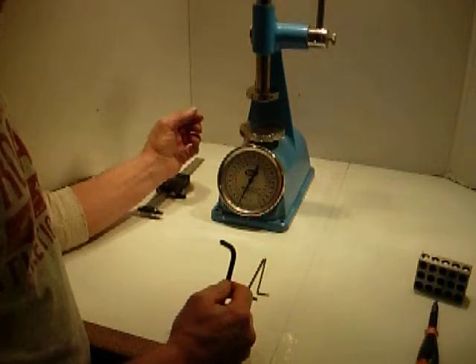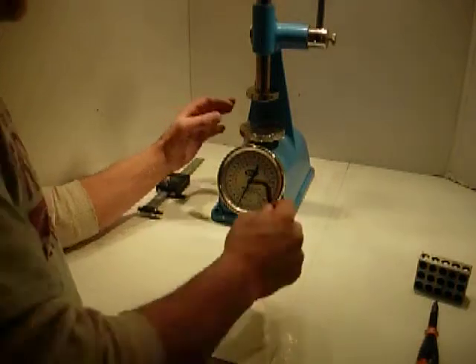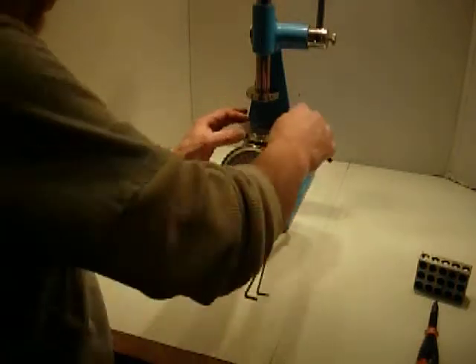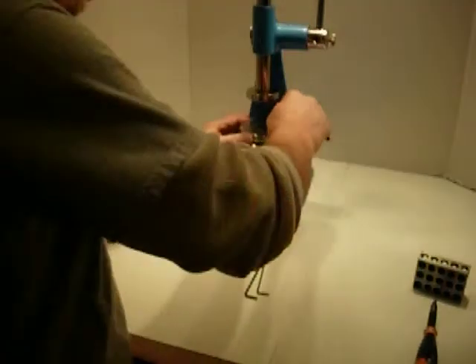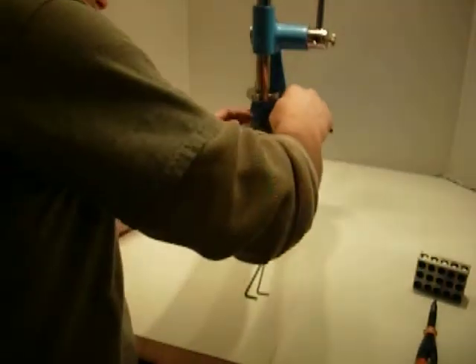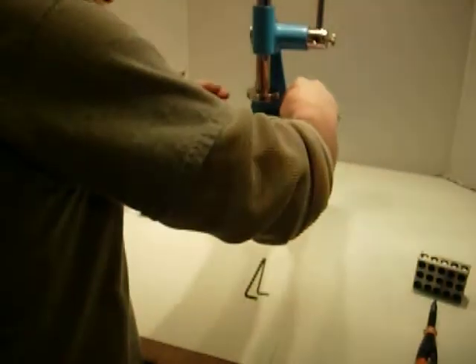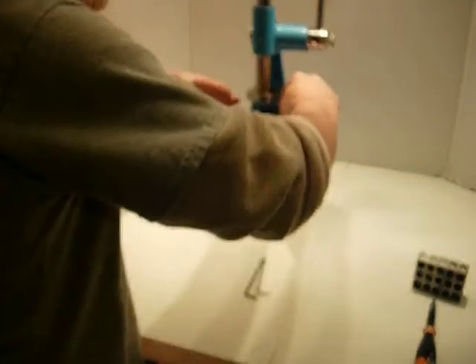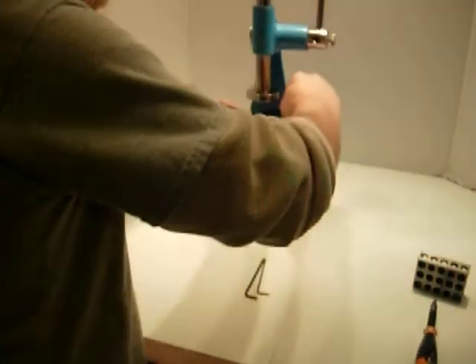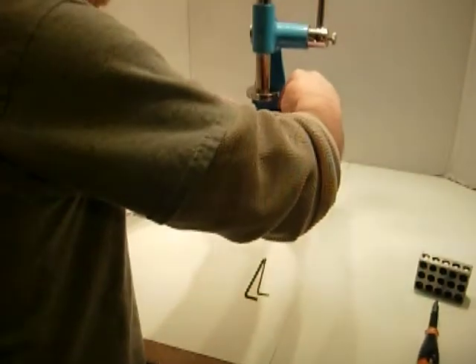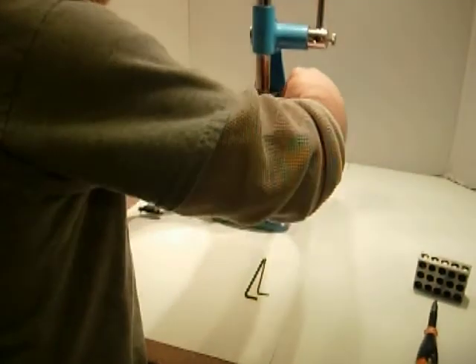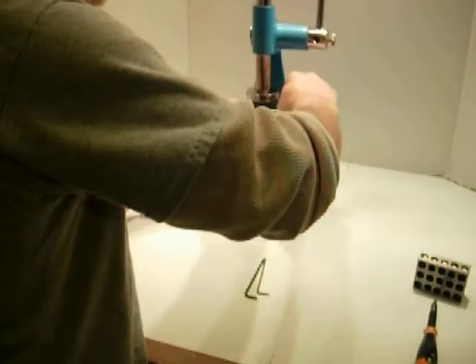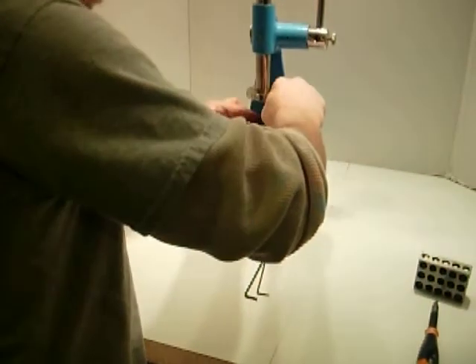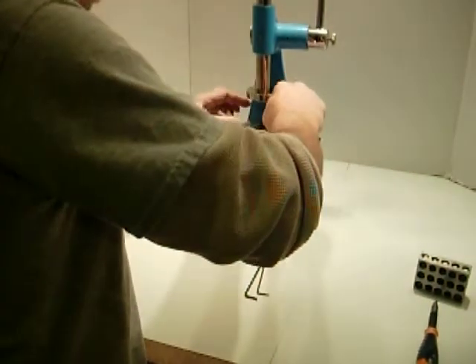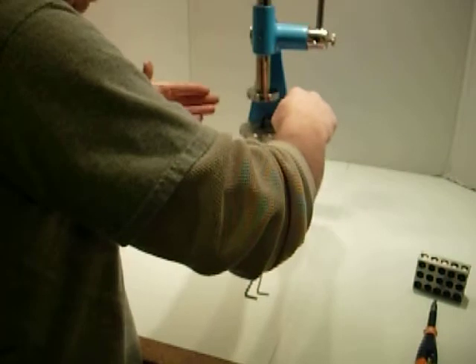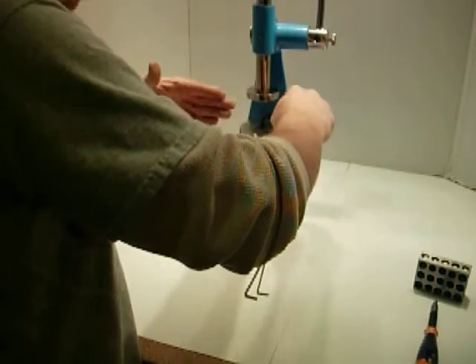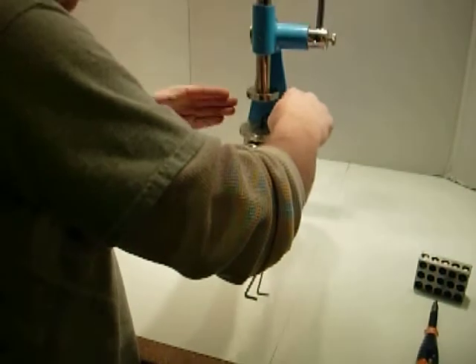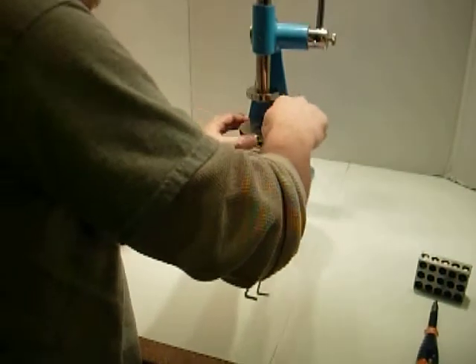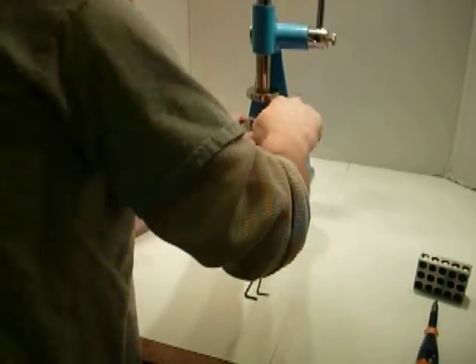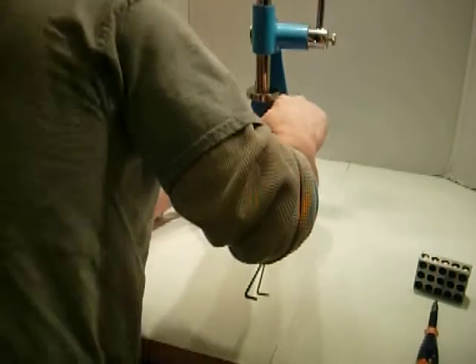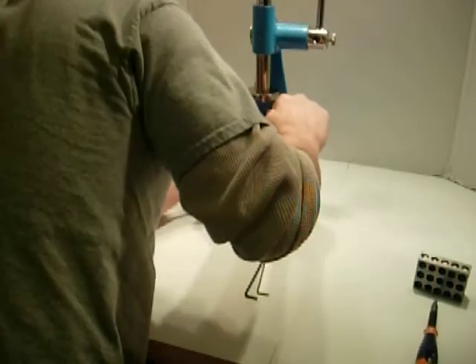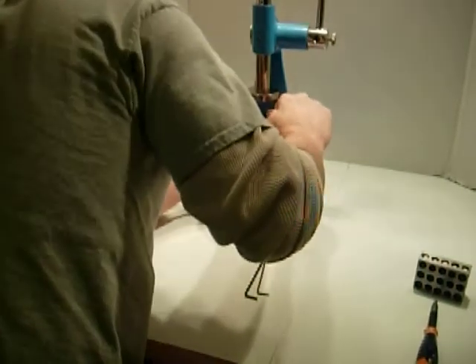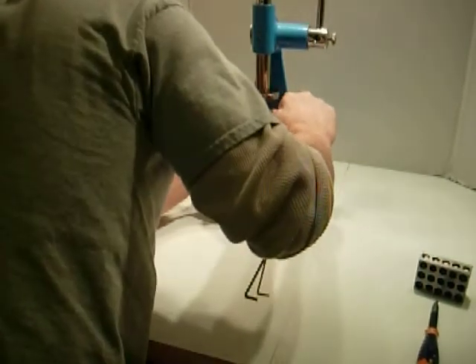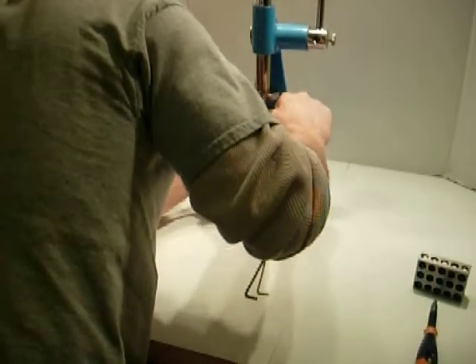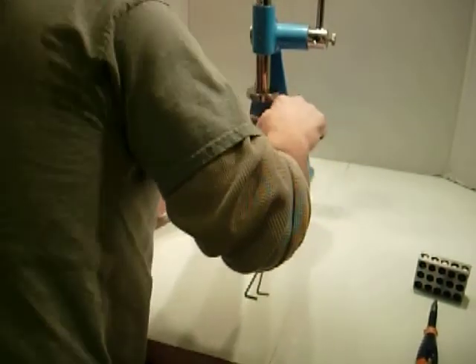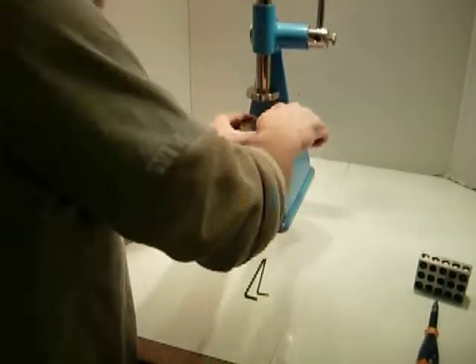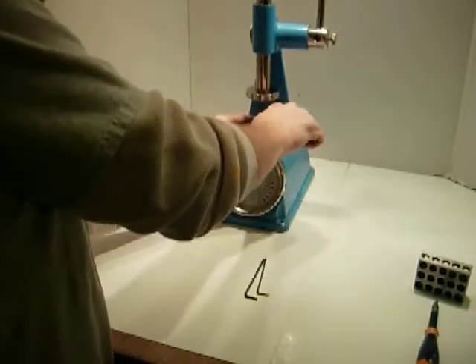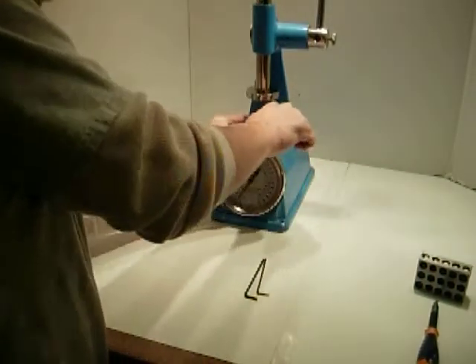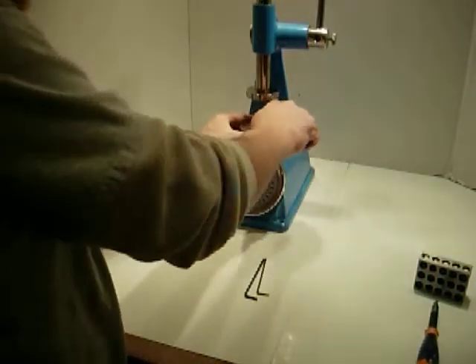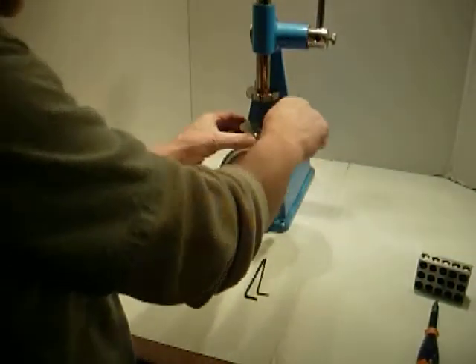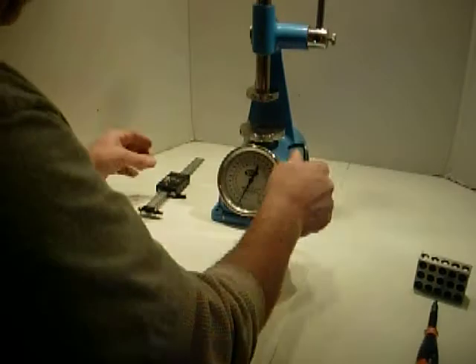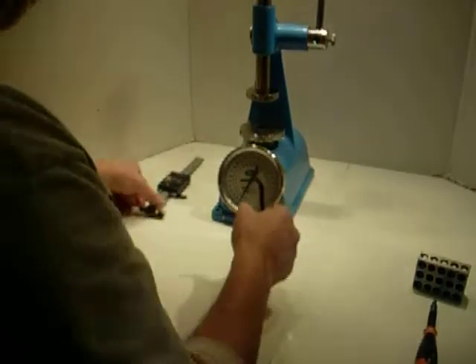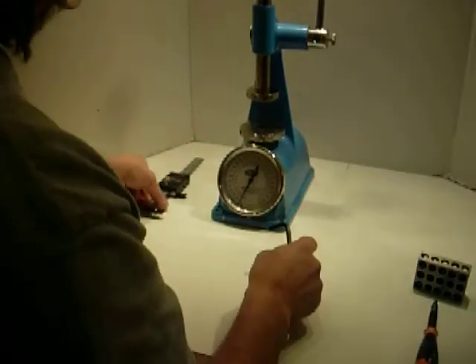To start with, you line this one up perpendicular, or straight this way as you can within reason, just about as straight as you can, and you tighten that one up.